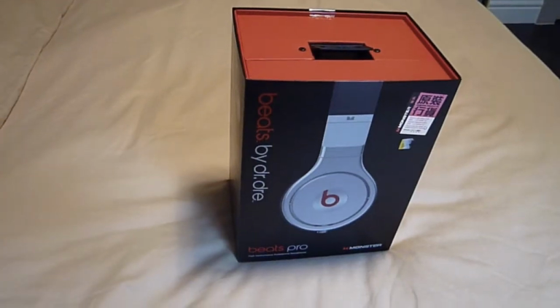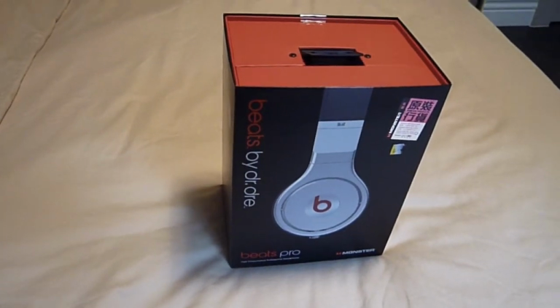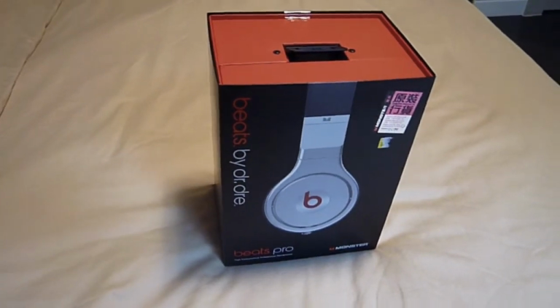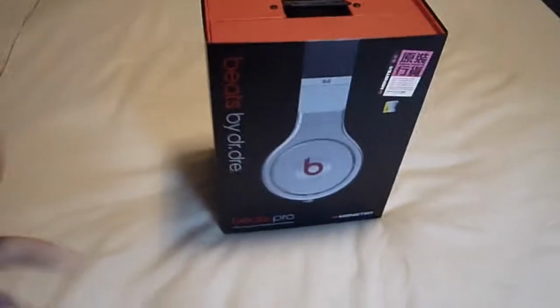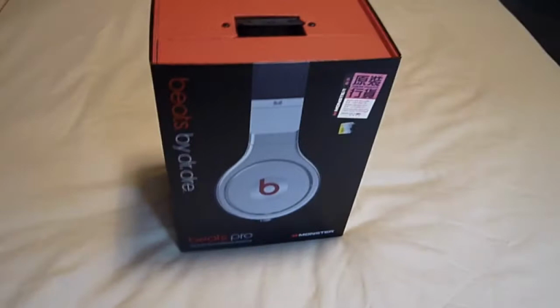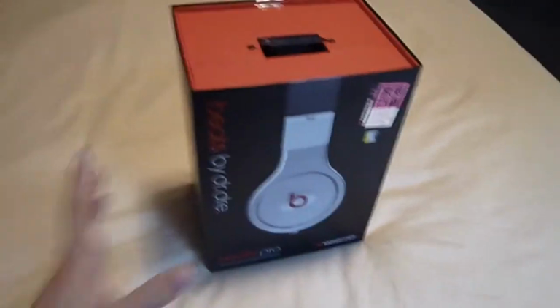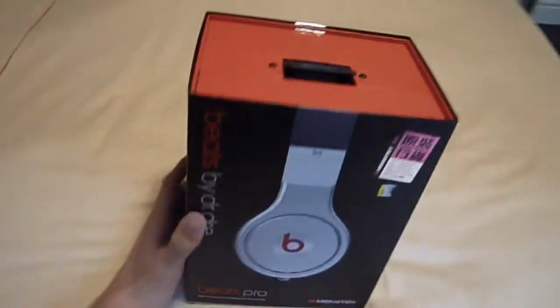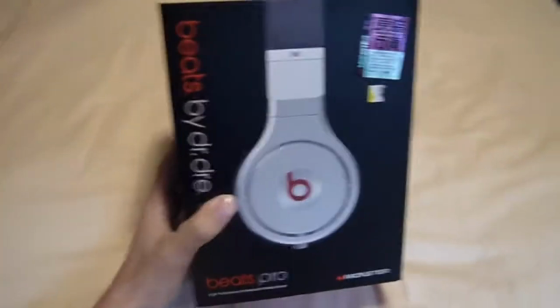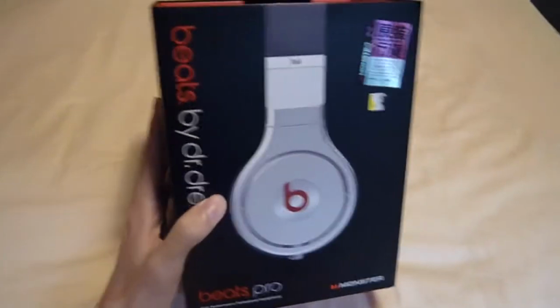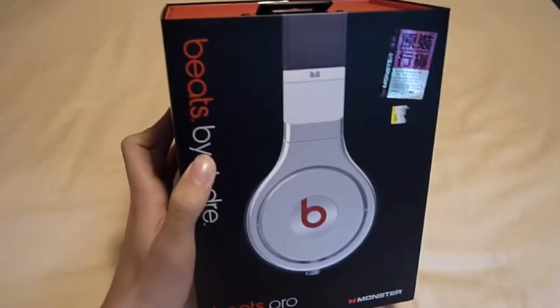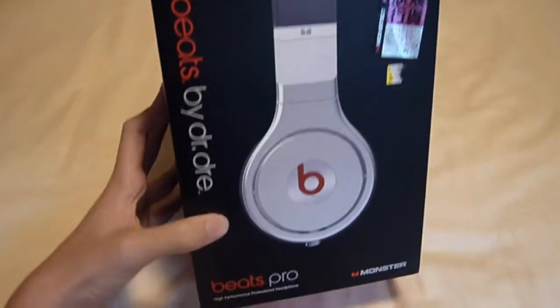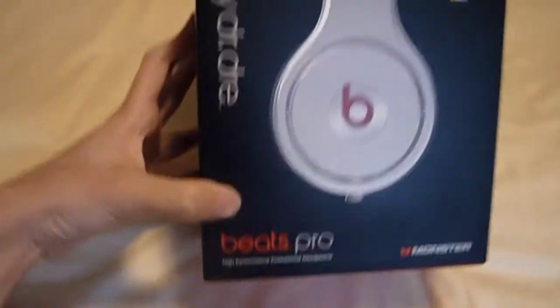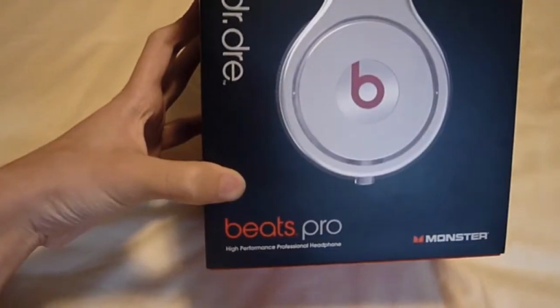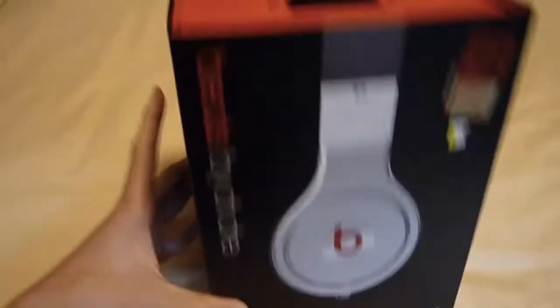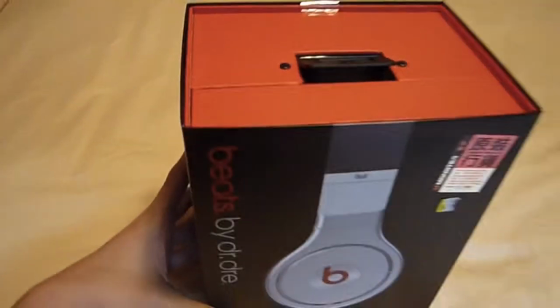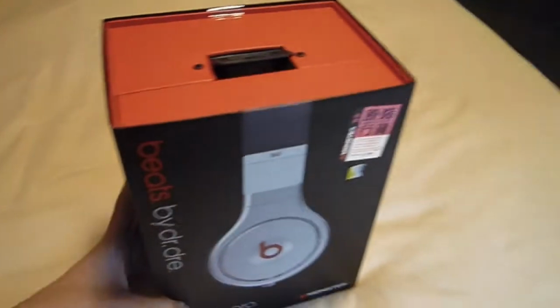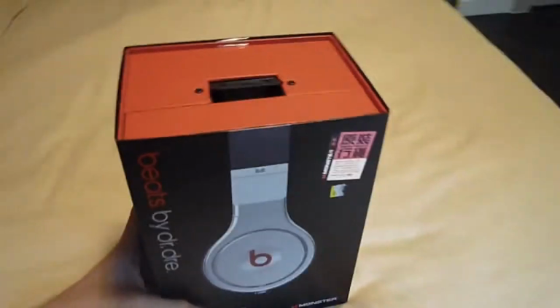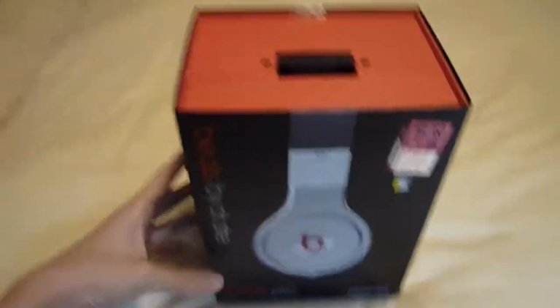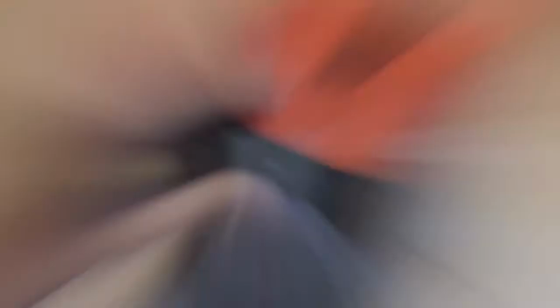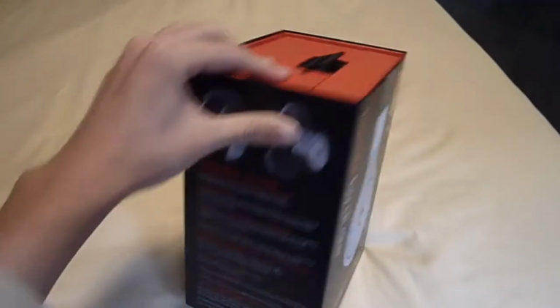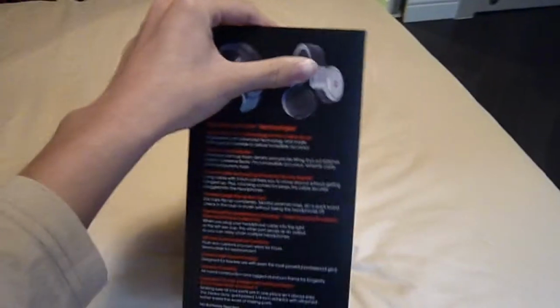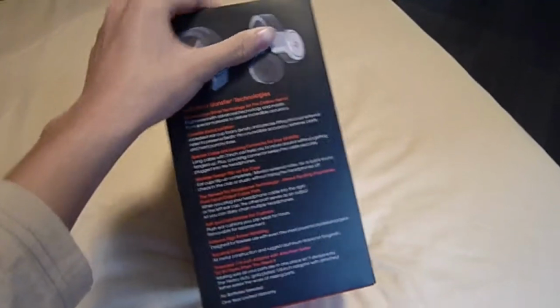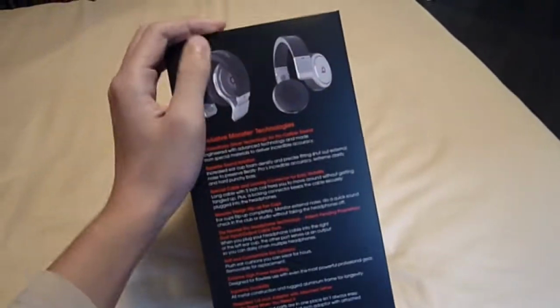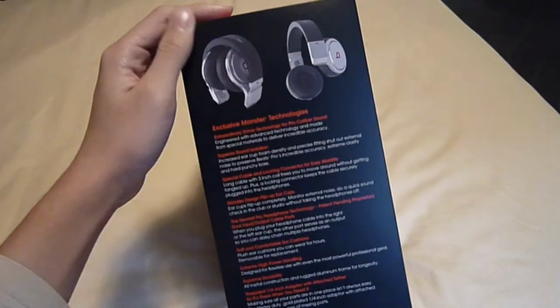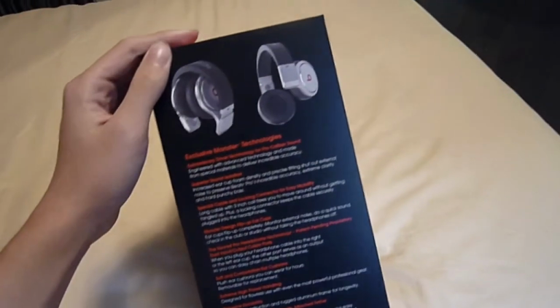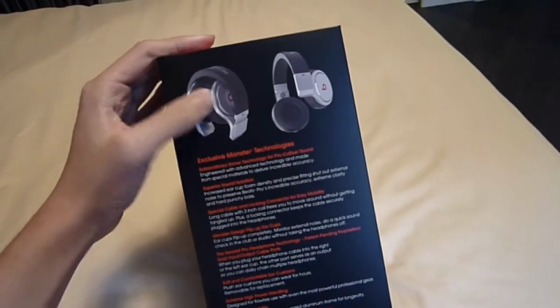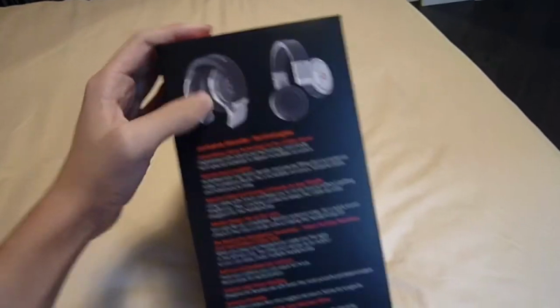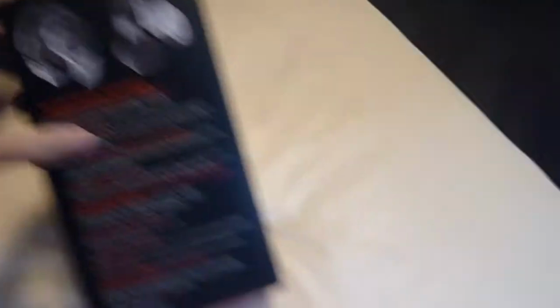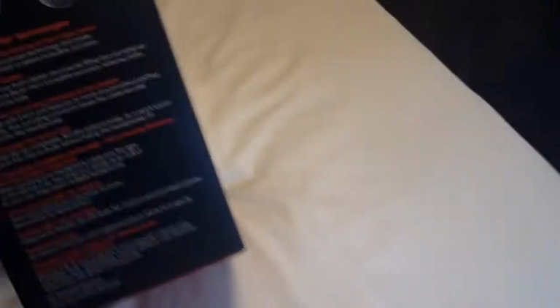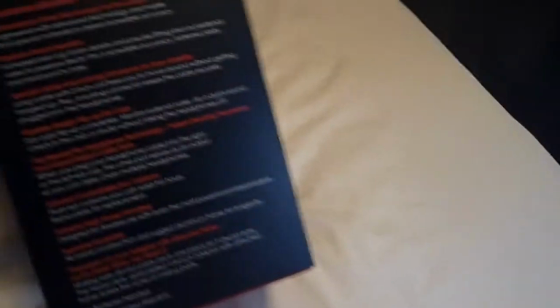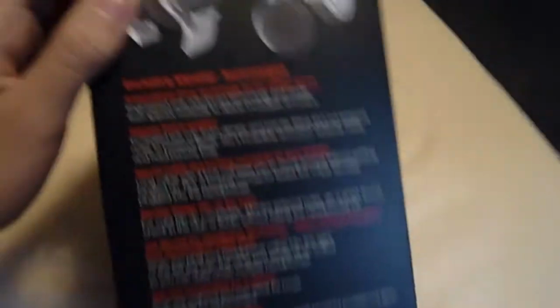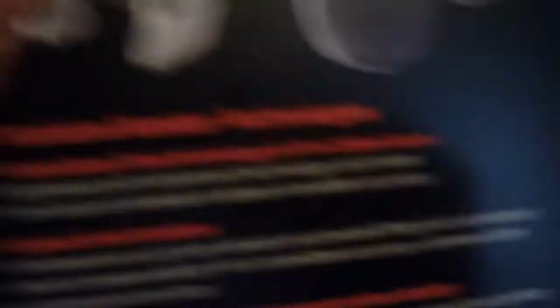Hey guys, it's Mac Tips and today we've got an unboxing of the Beats Pro by Dr. Dre. My parents got me this for my birthday and I love it.